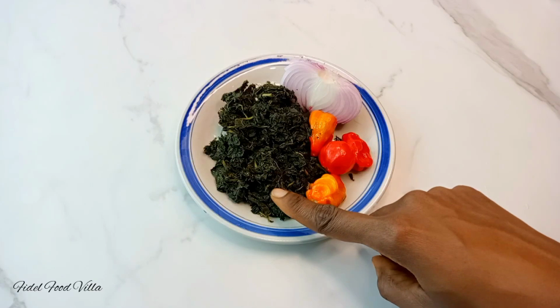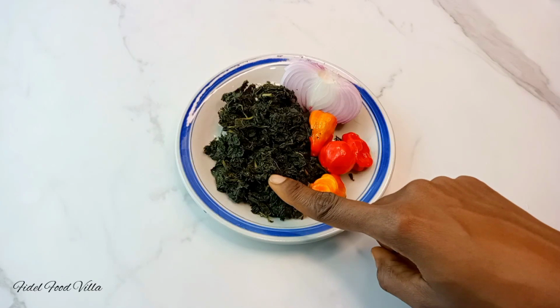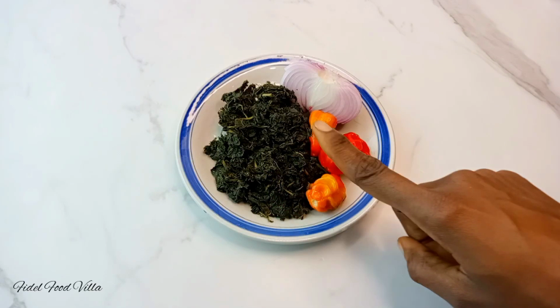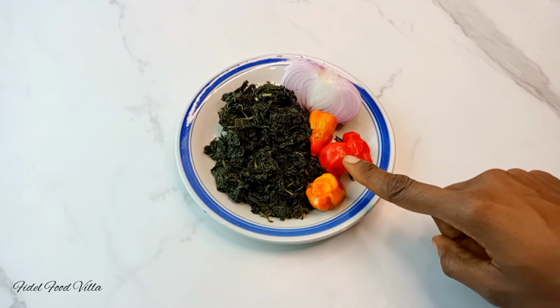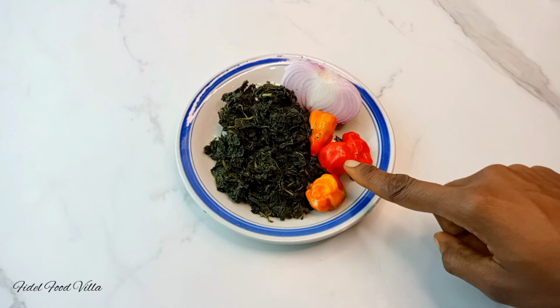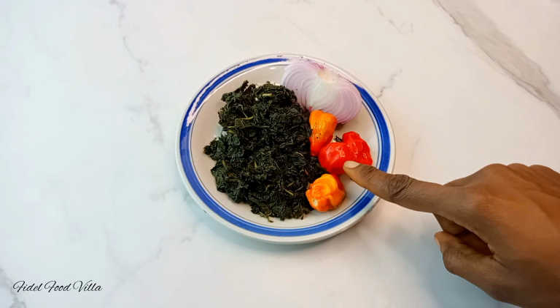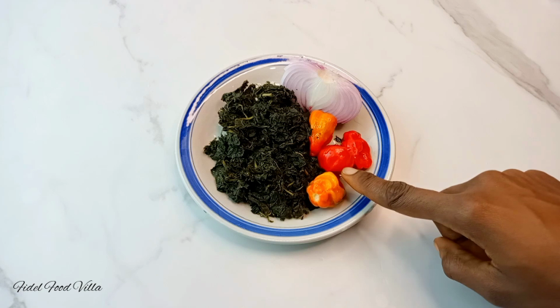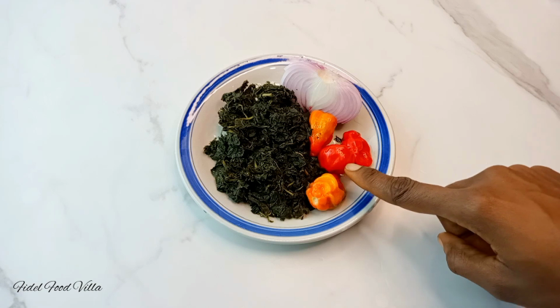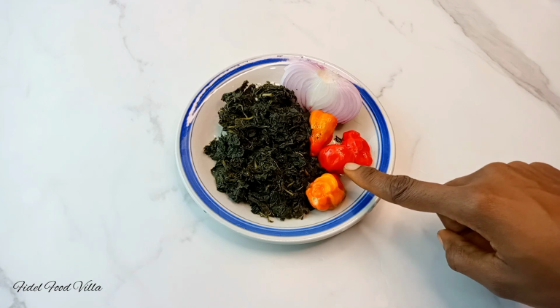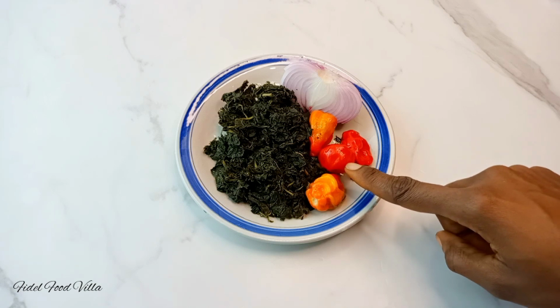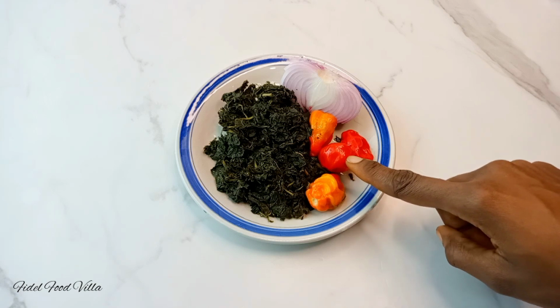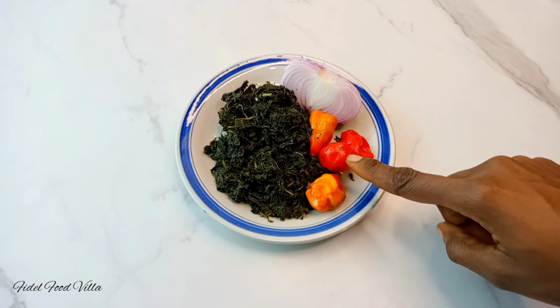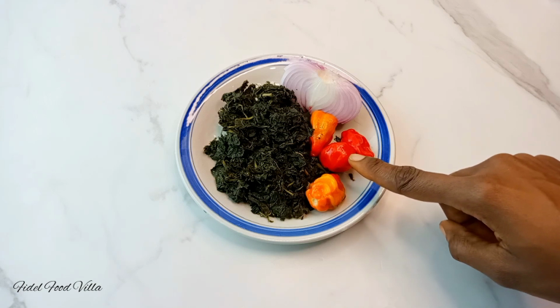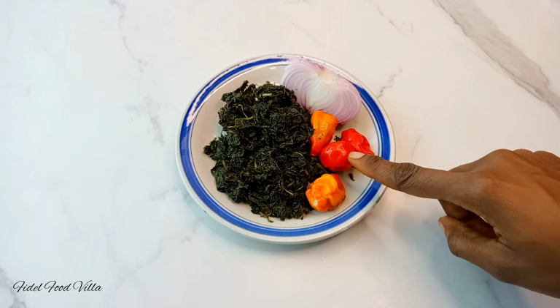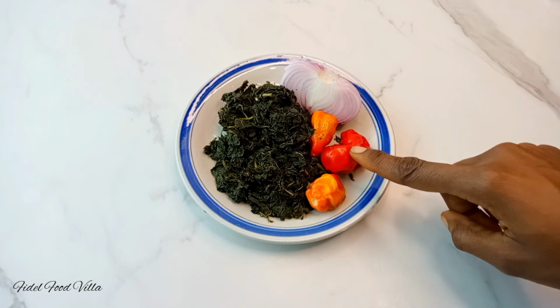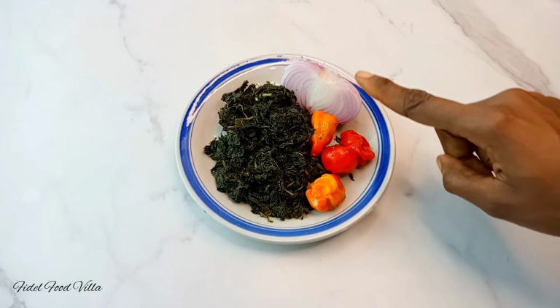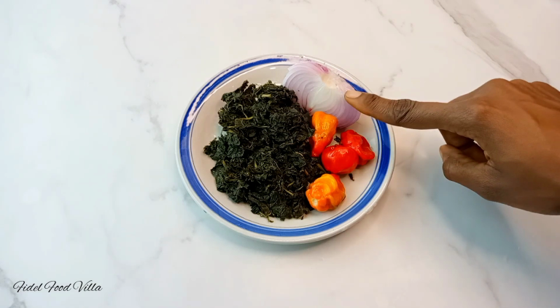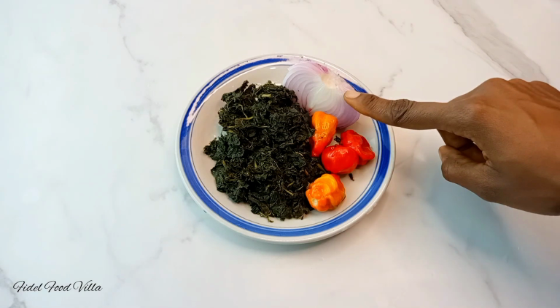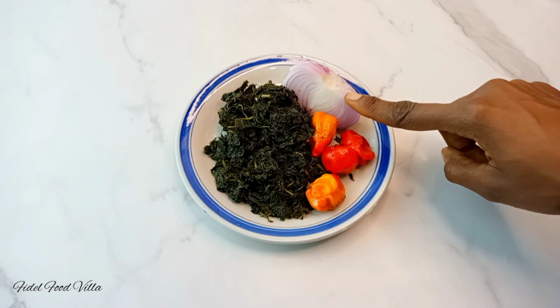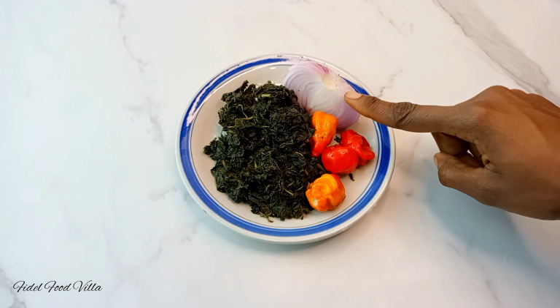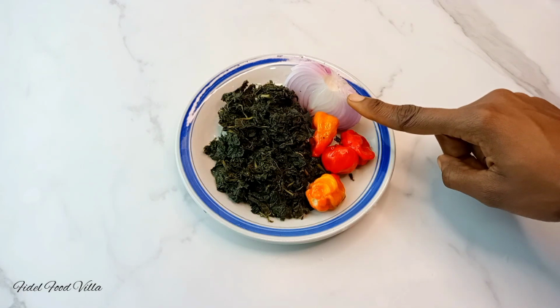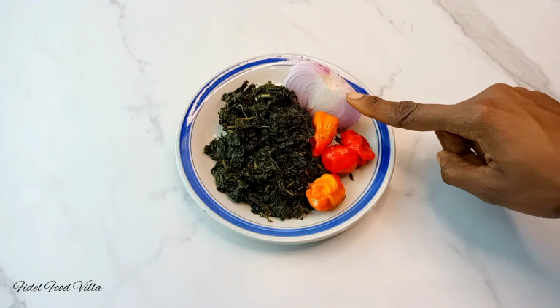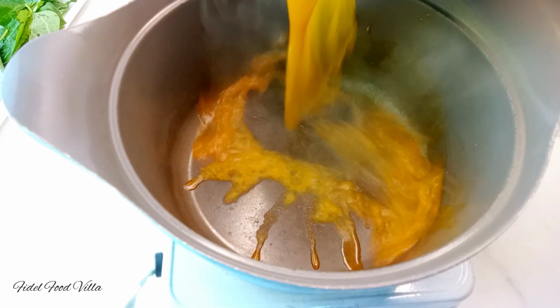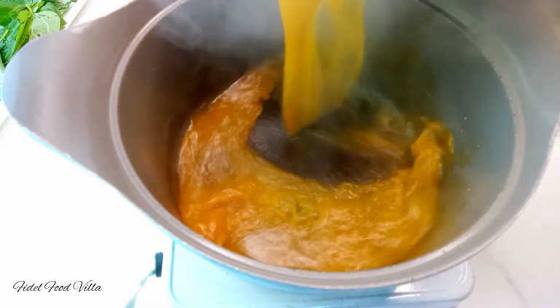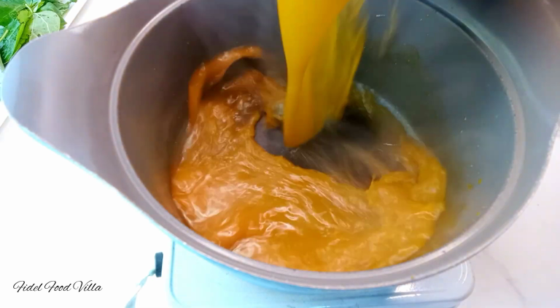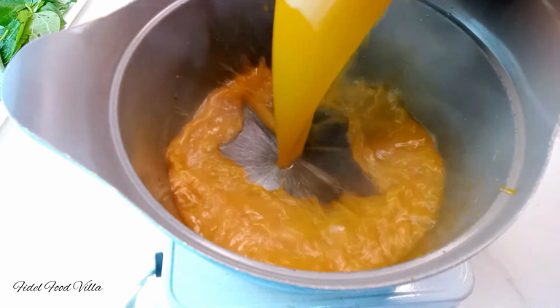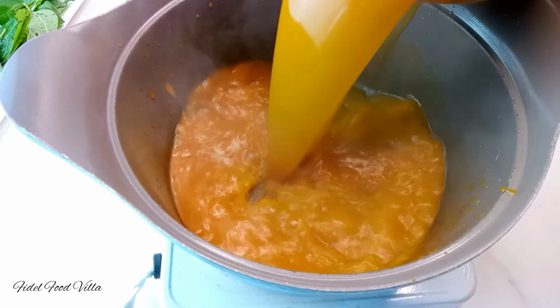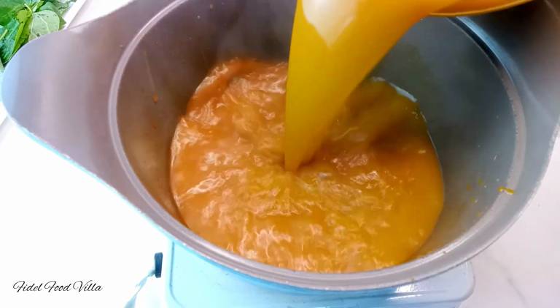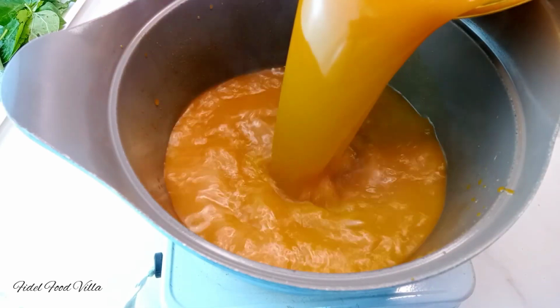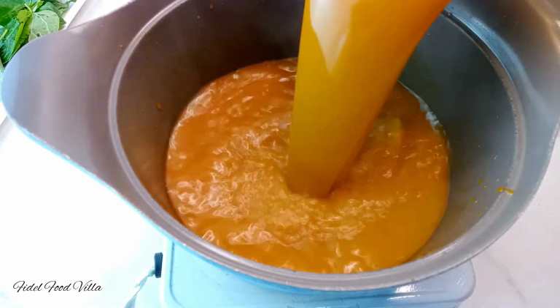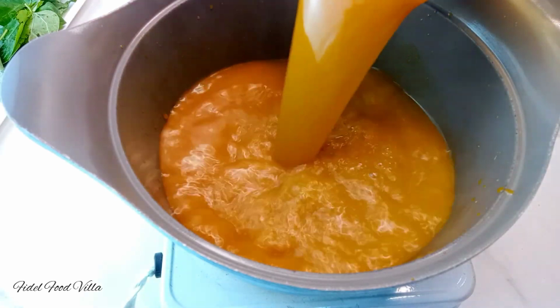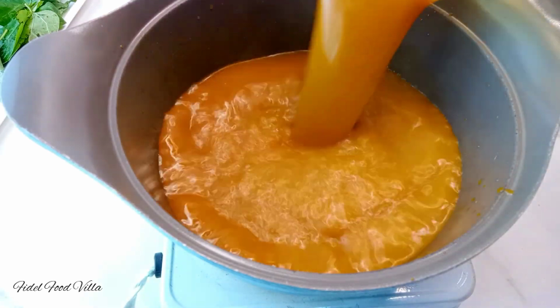Then you need some washed bitter leaves, some scotch bonnet pepper, and onion. I would always prefer to use the yellow scotch bonnet, but if you can't find it you can opt for the red one. So you'd start by pouring in the palm nut juice into the pot.